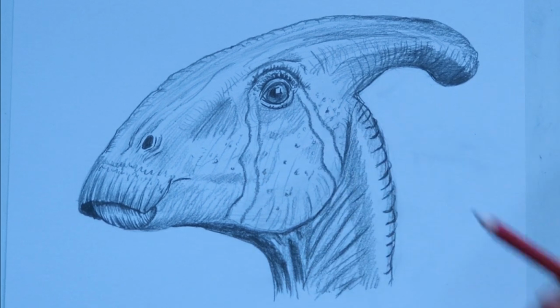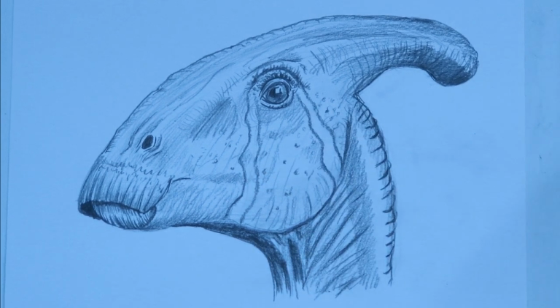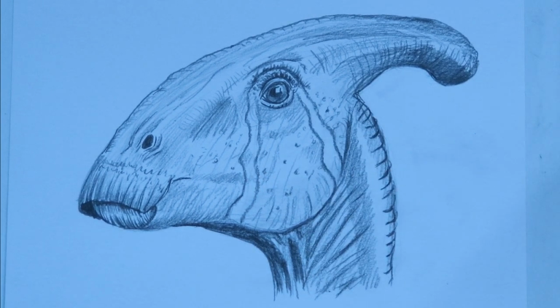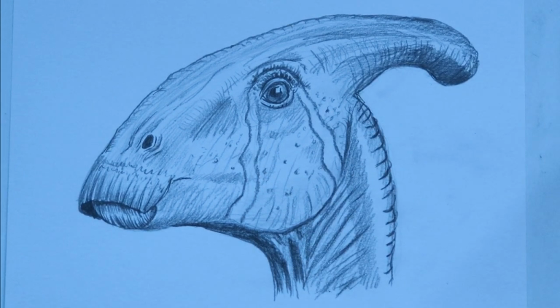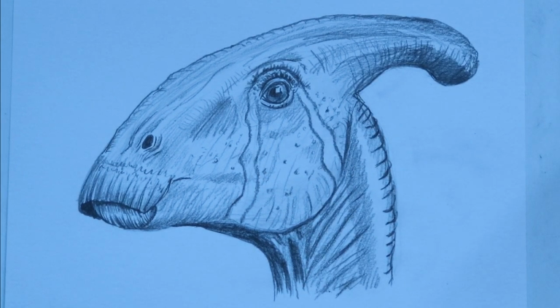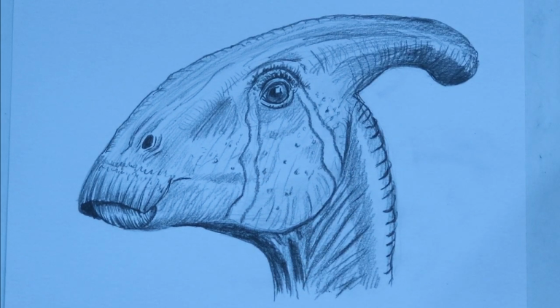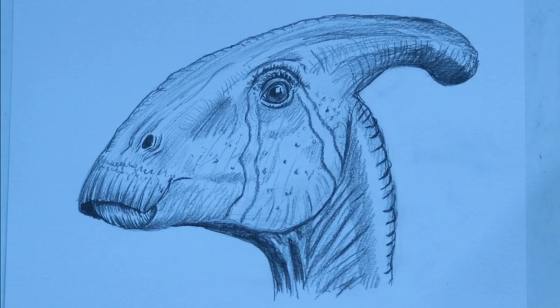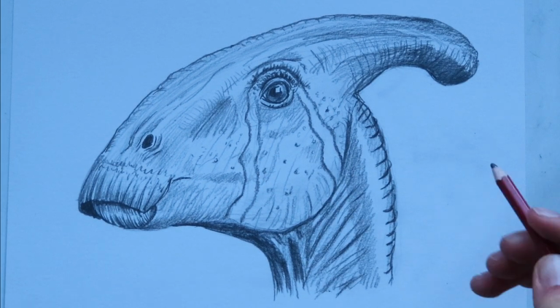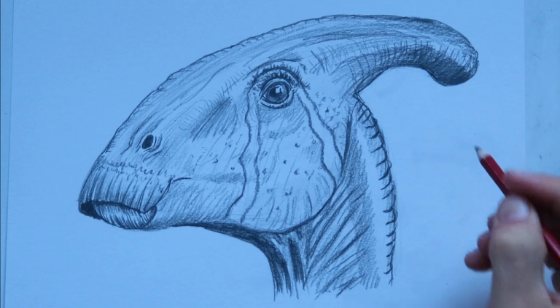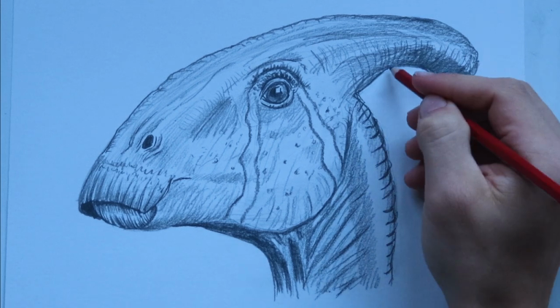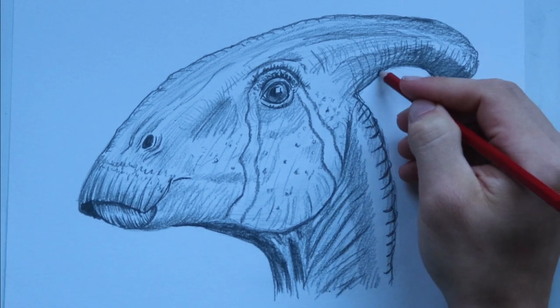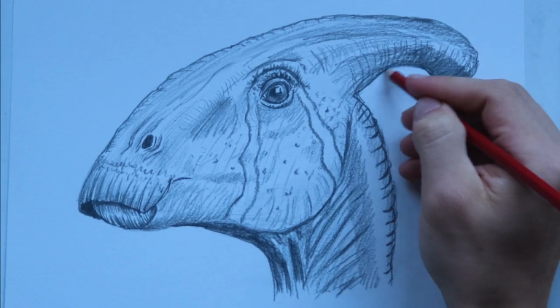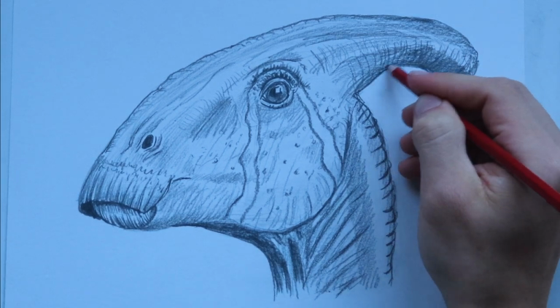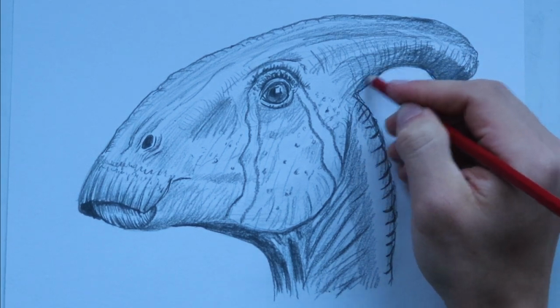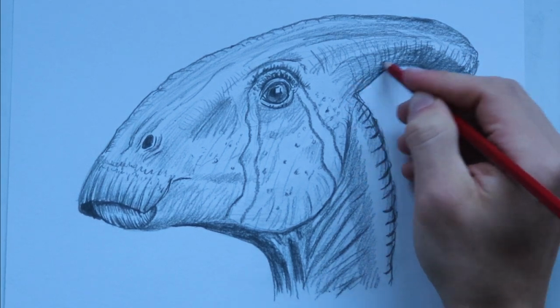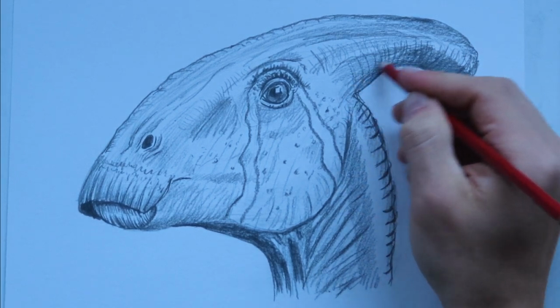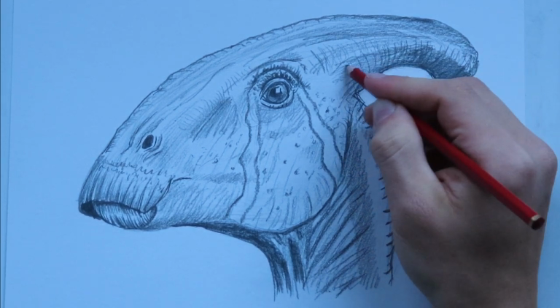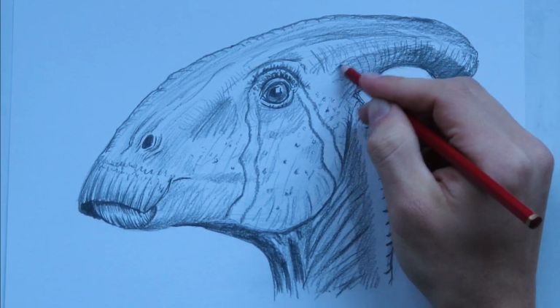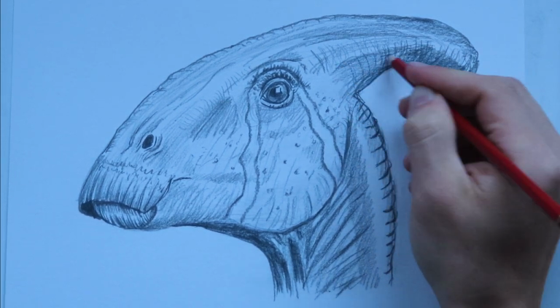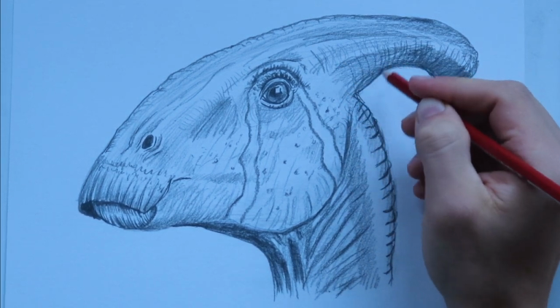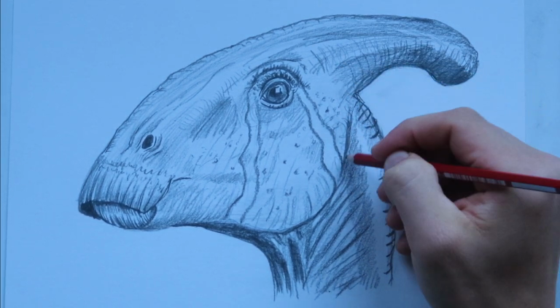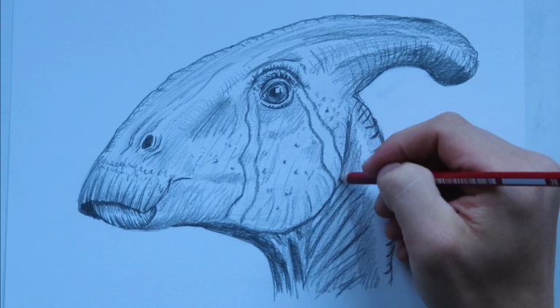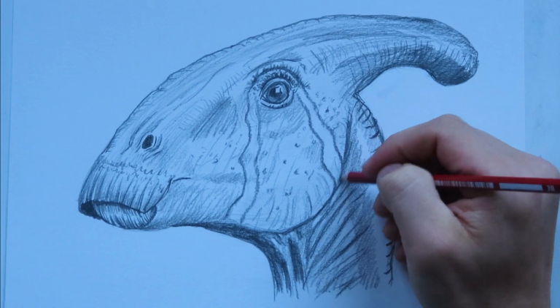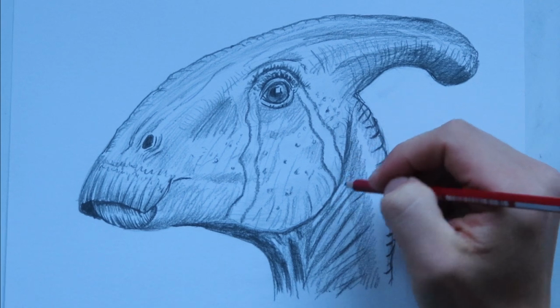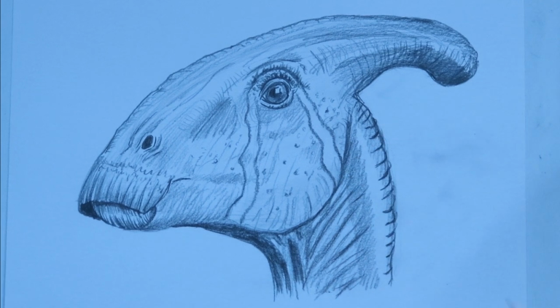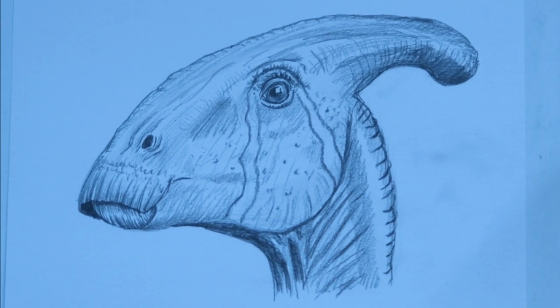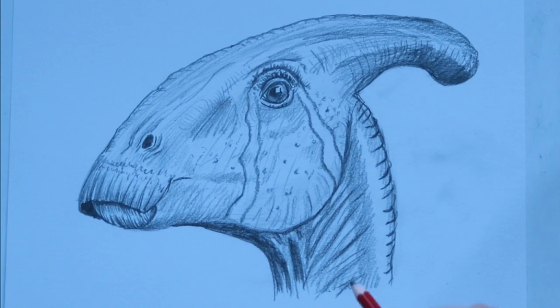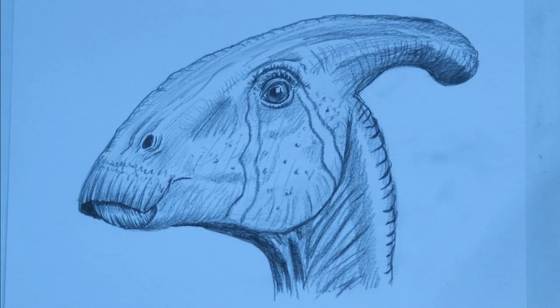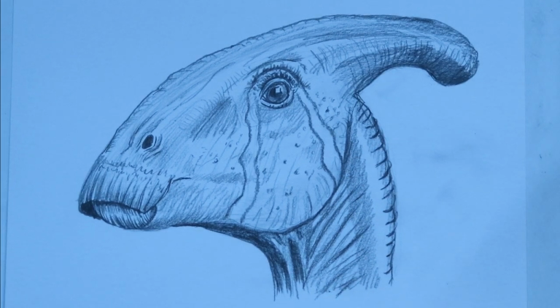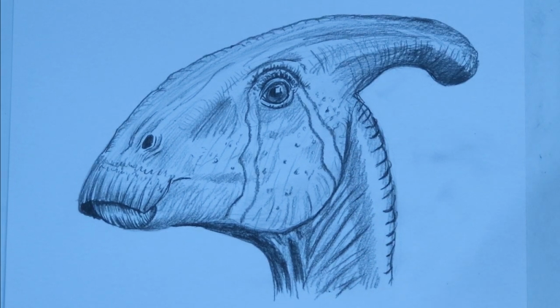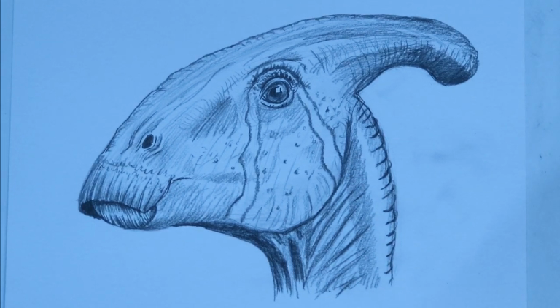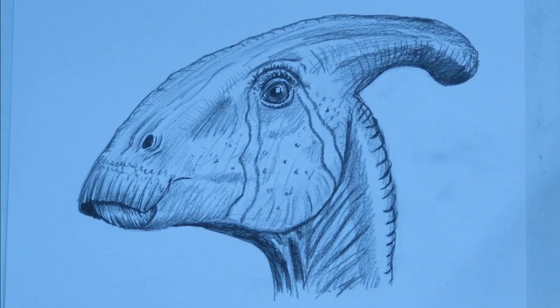Our Parasaurolophus is pretty much done. I might do a little bit of scales and stuff like that with the time-lapse mode, and I will see you guys at the end where we will sign our drawings.